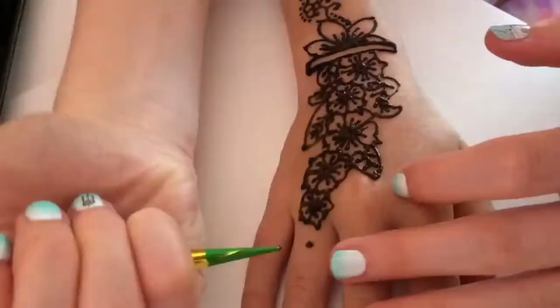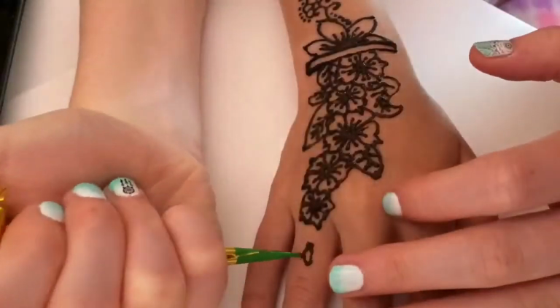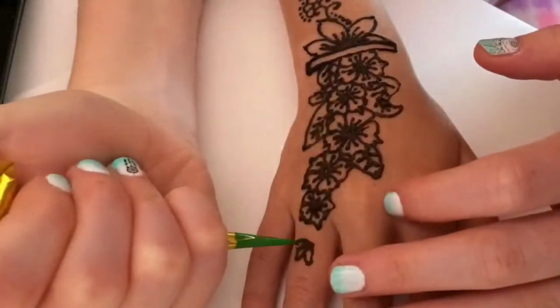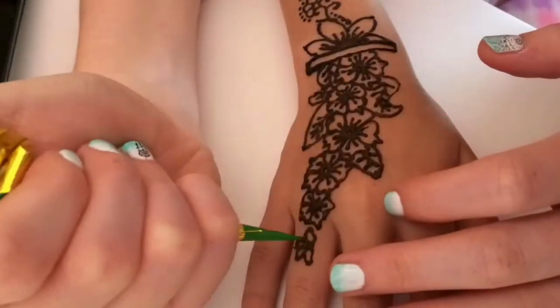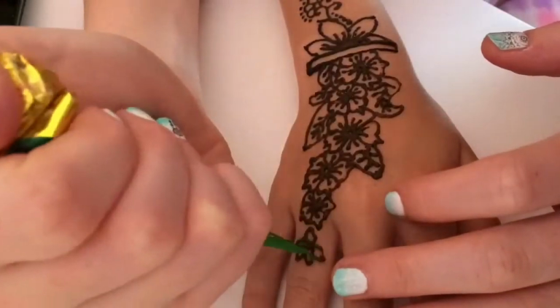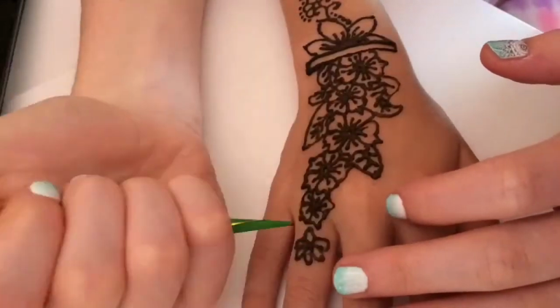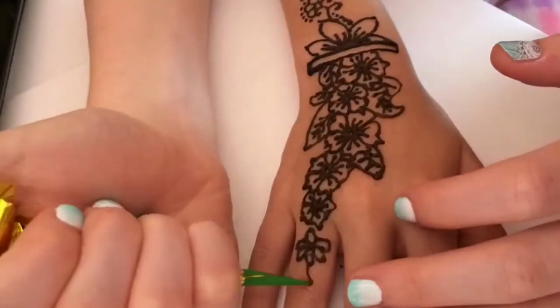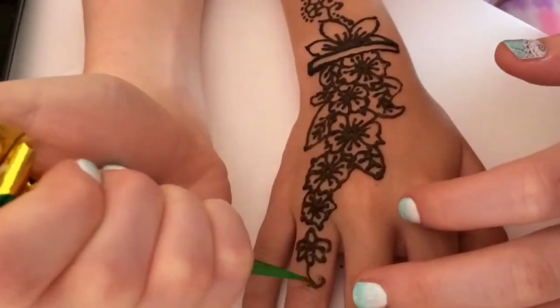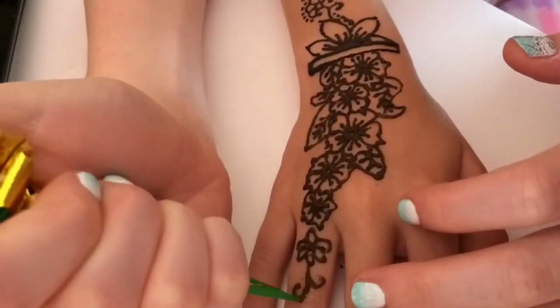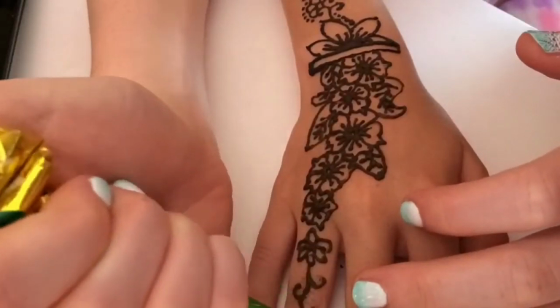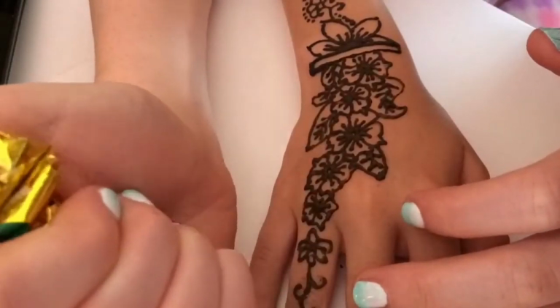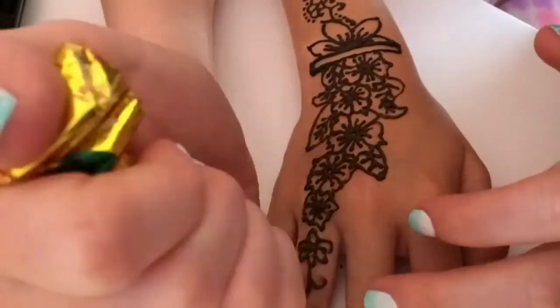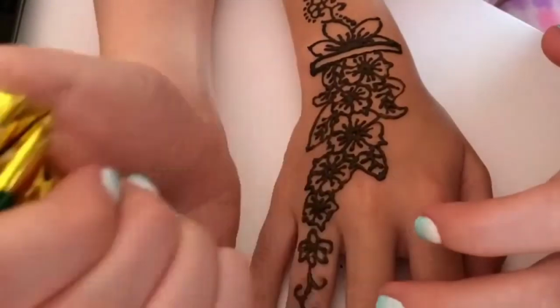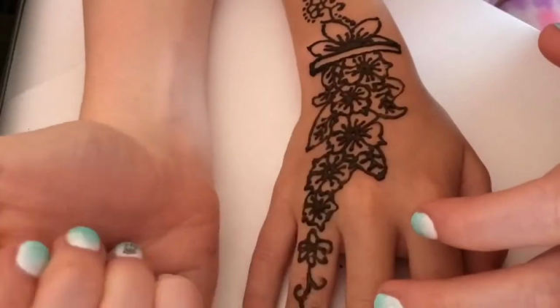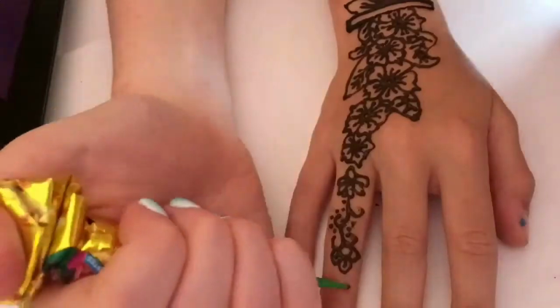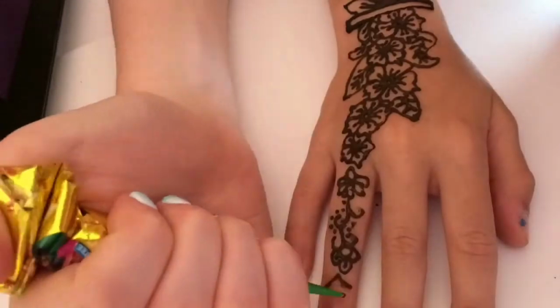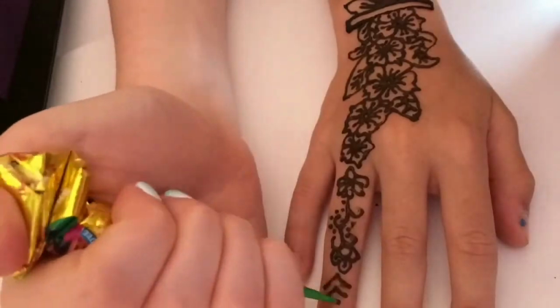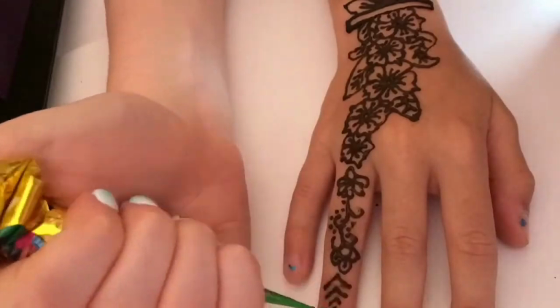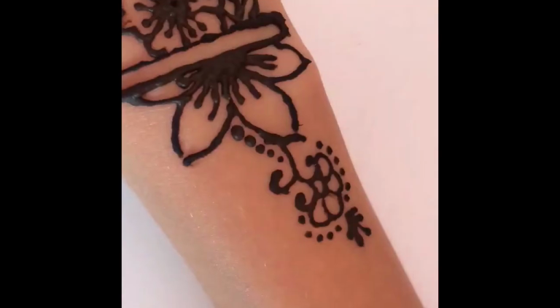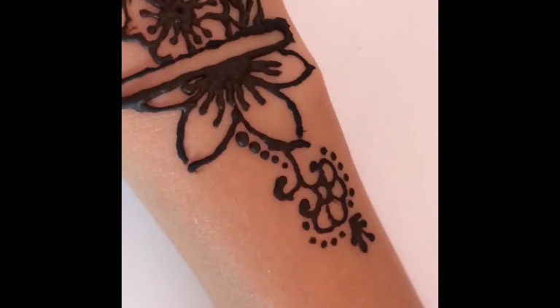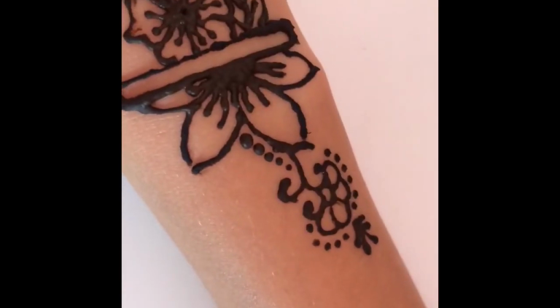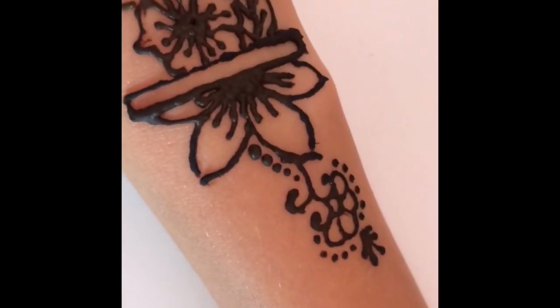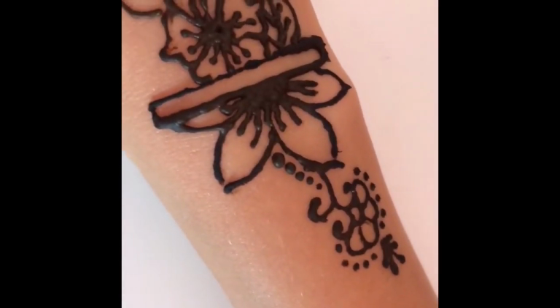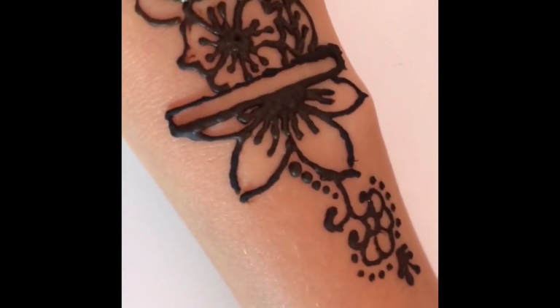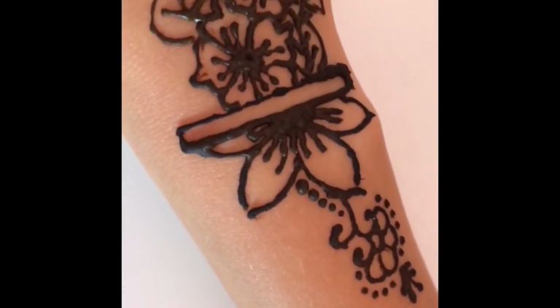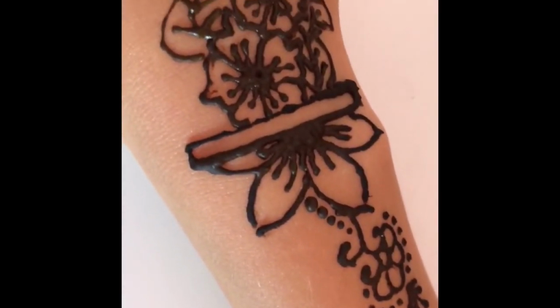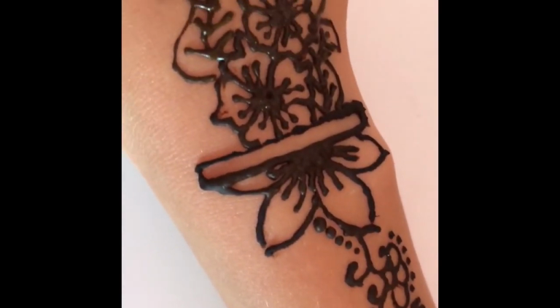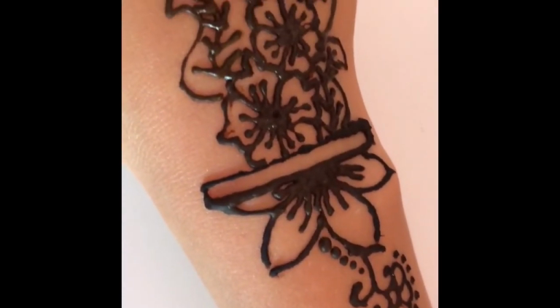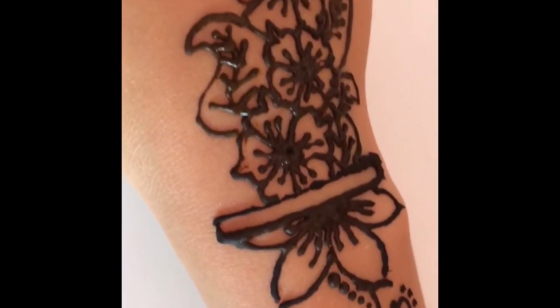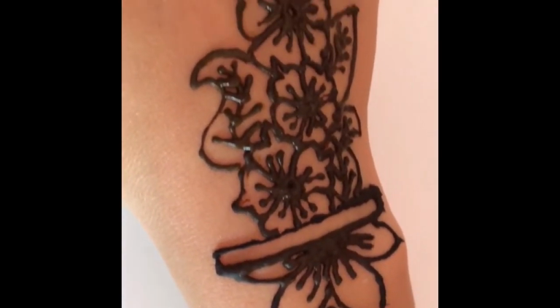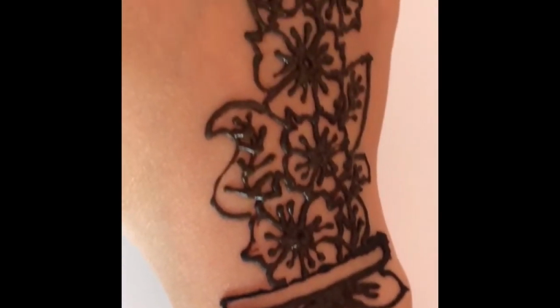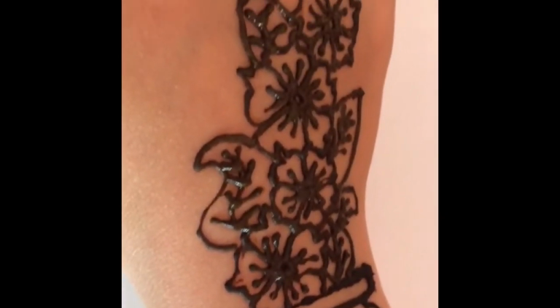Once henna has finished being applied, it dries within about 10 minutes. But the longer you leave it on, the darker the design will be once it's finished.